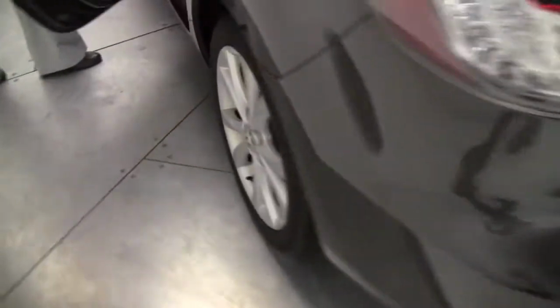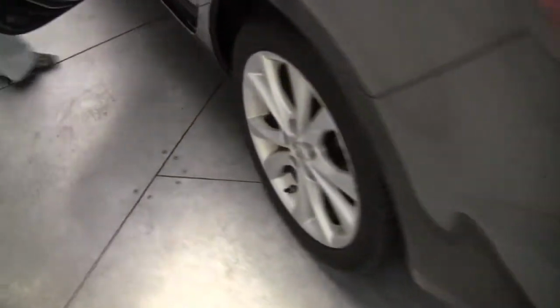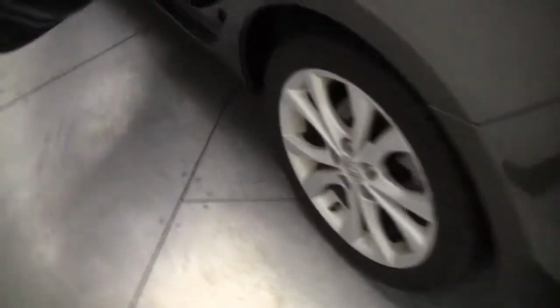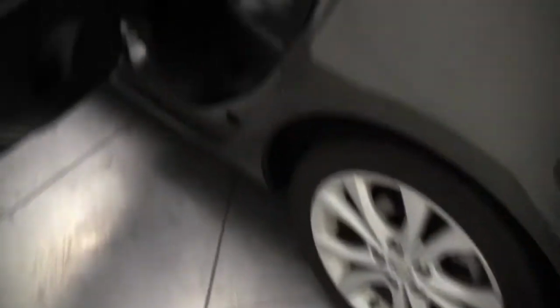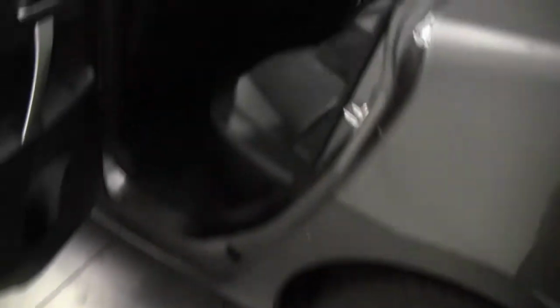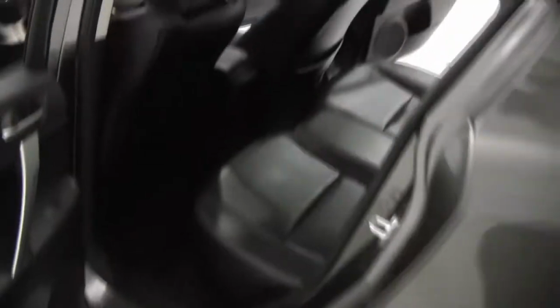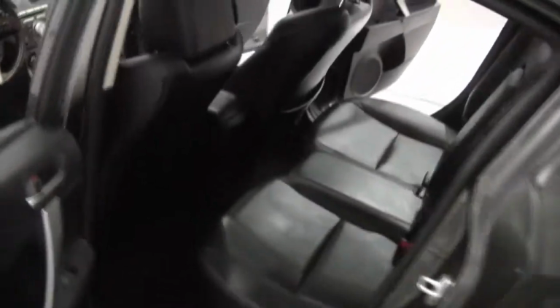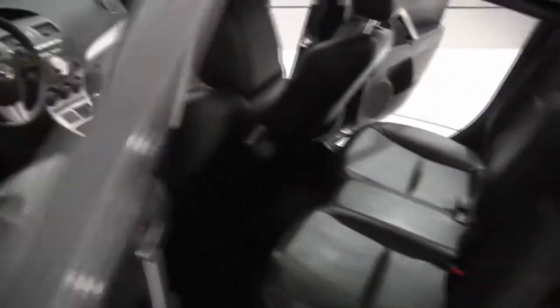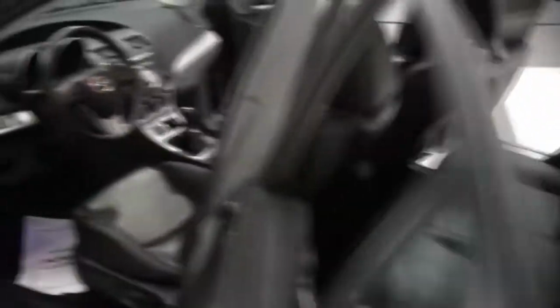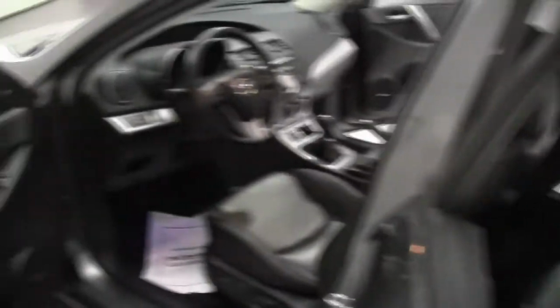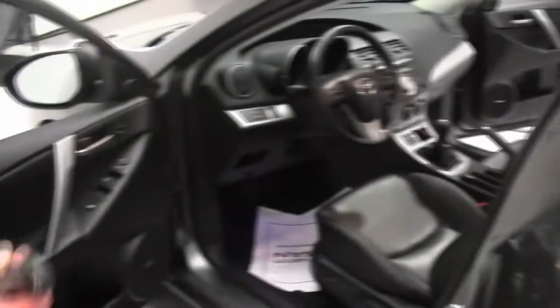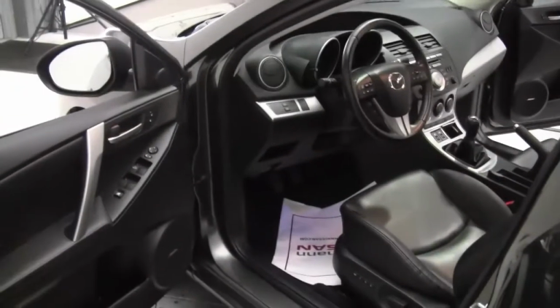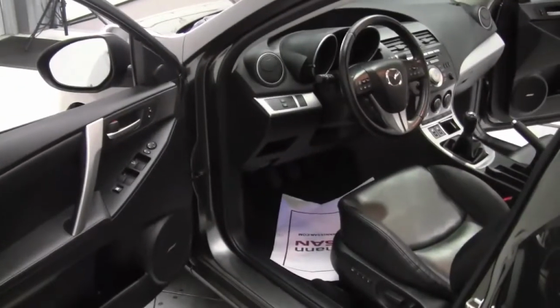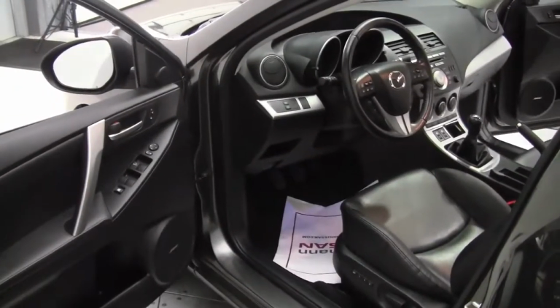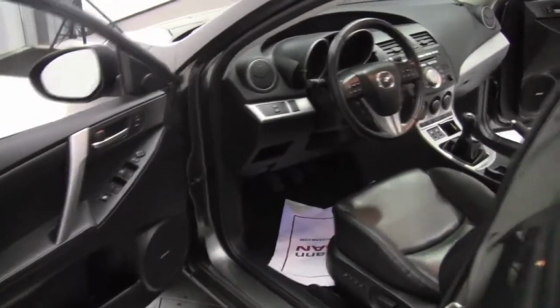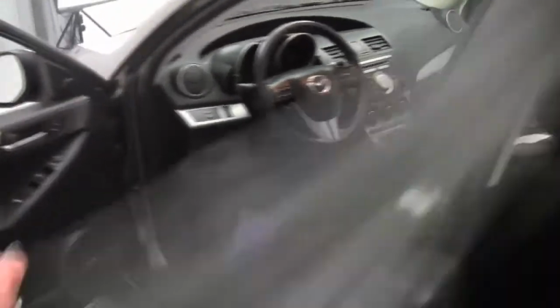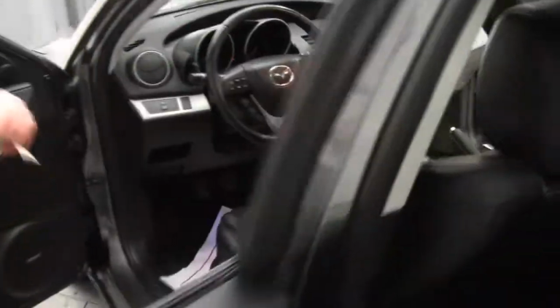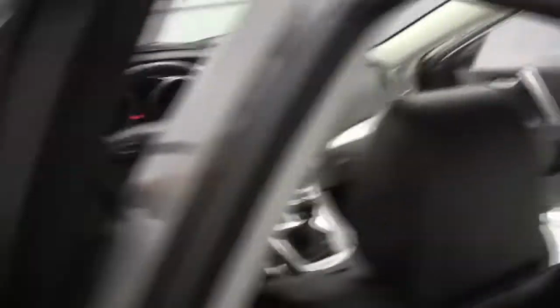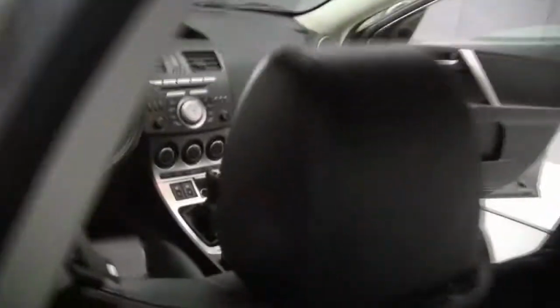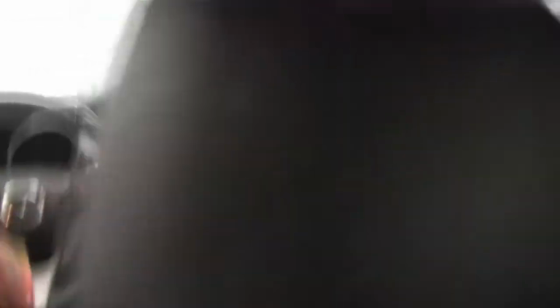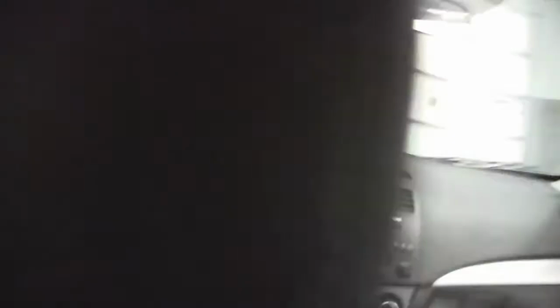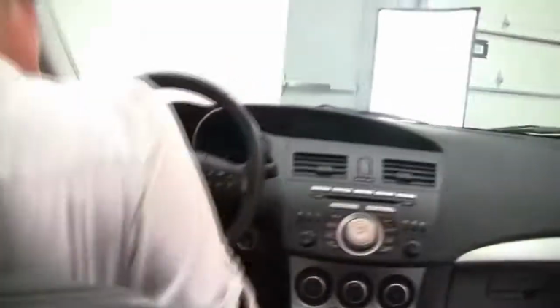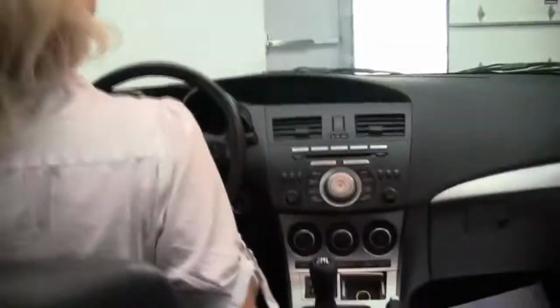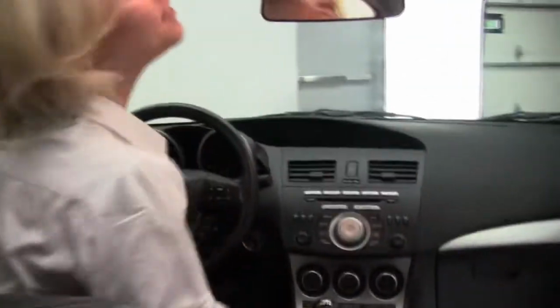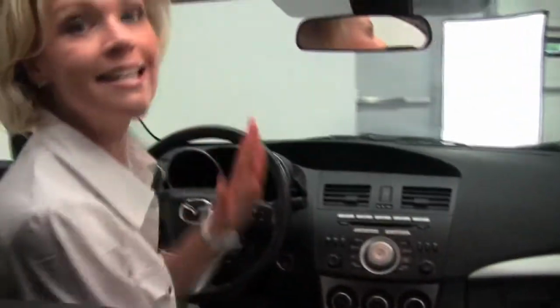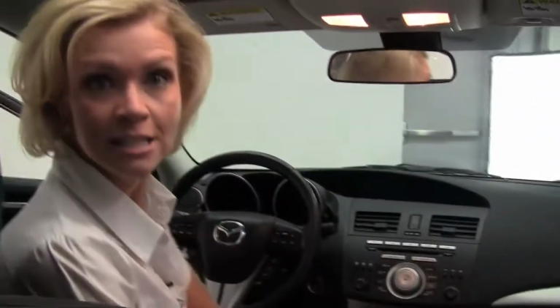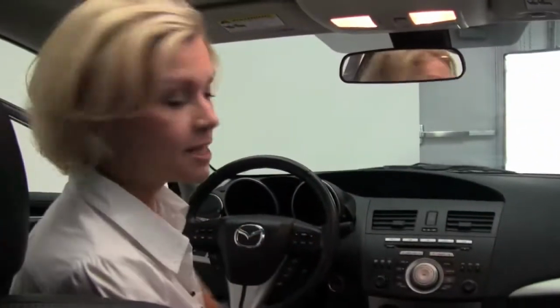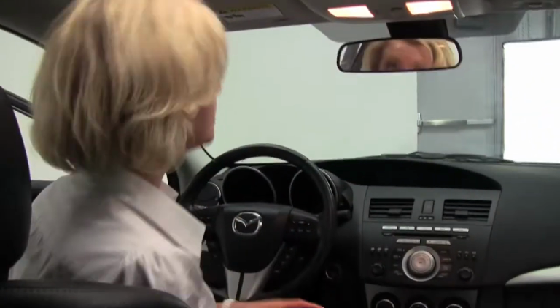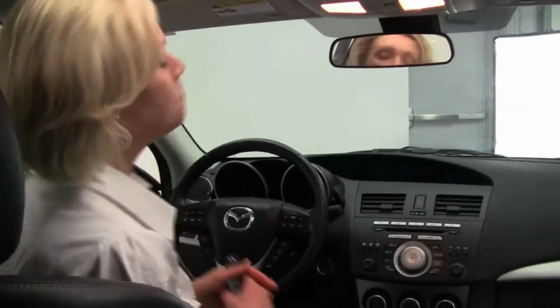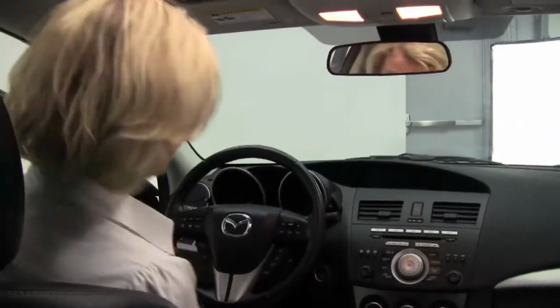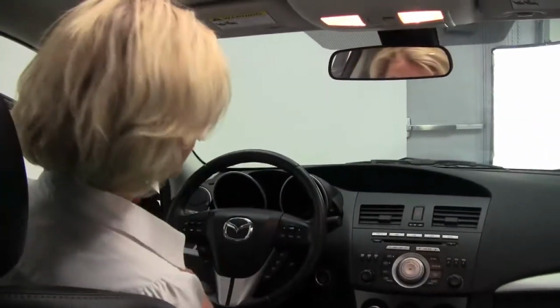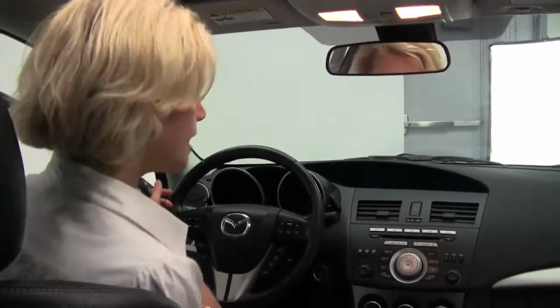Let's take a look at the inside. We've got a lot of great features. Power front seats, memory seating for the driver's side. I should tell you it smells amazing in here — definitely a non-smoked in vehicle. Let's start it up.